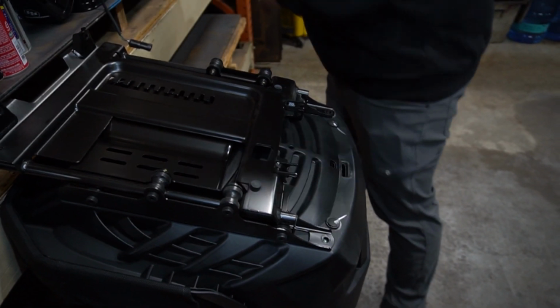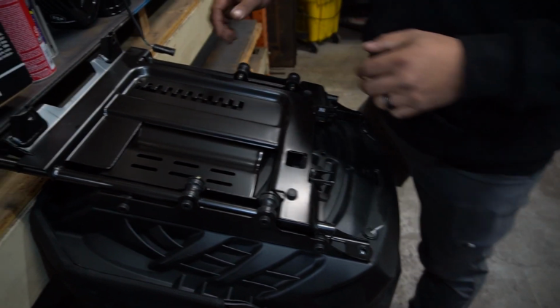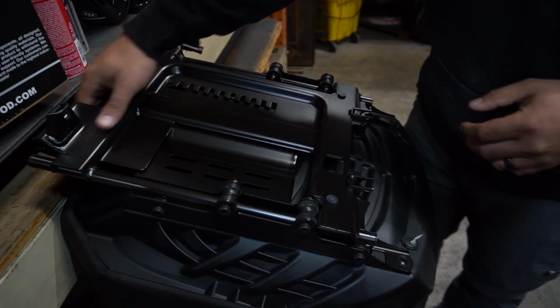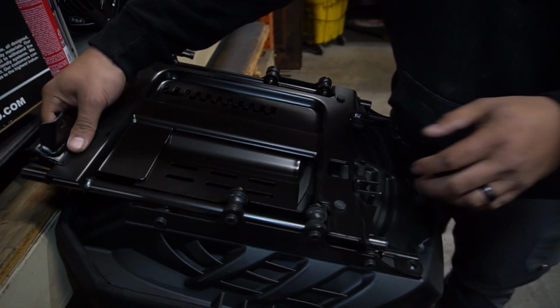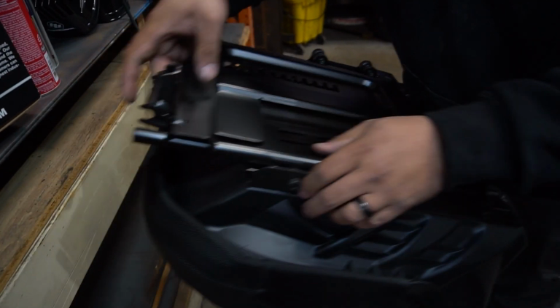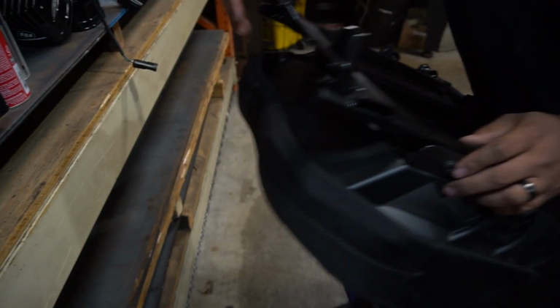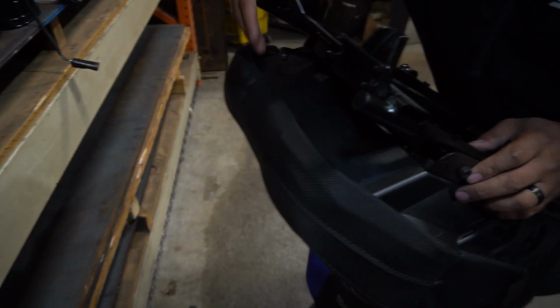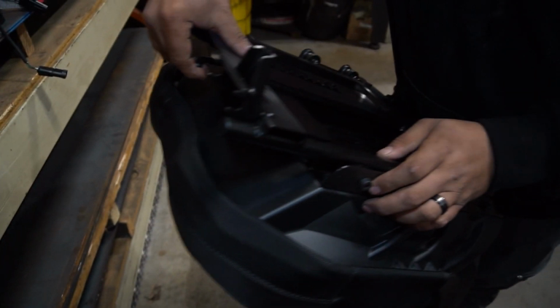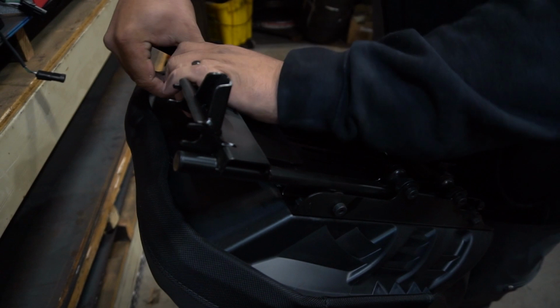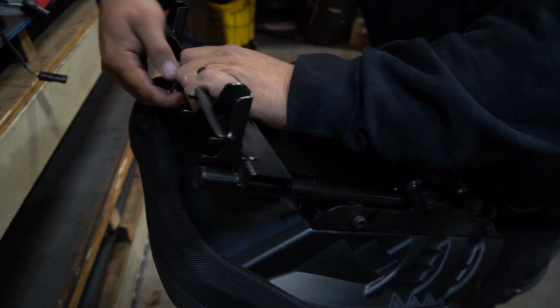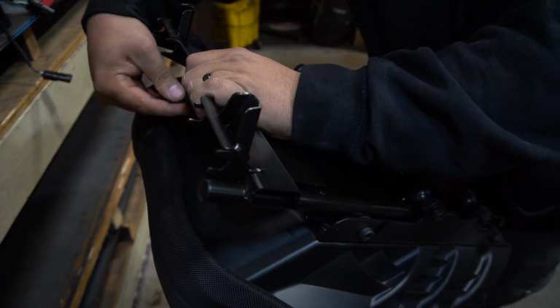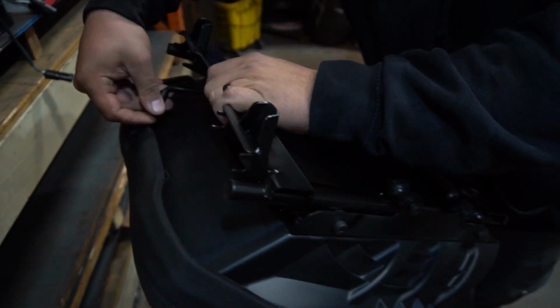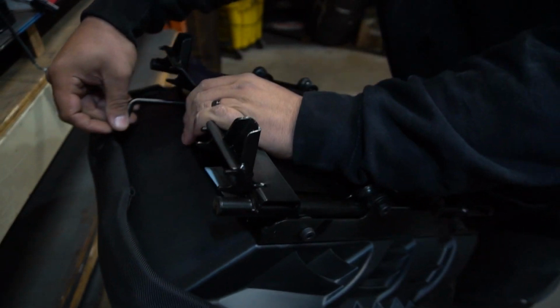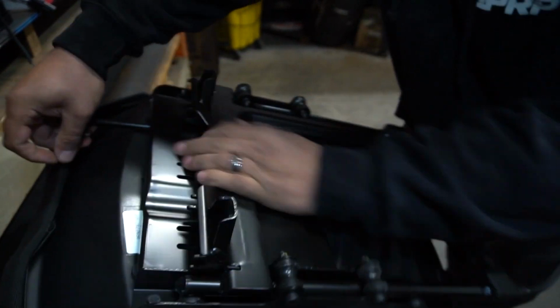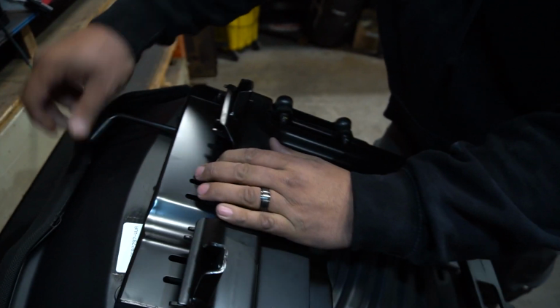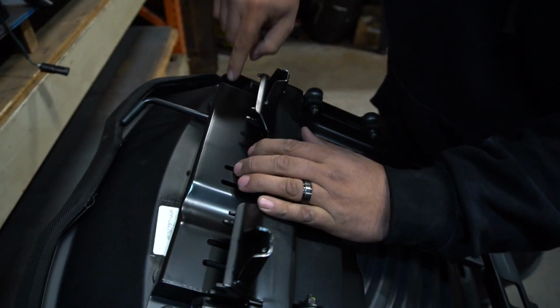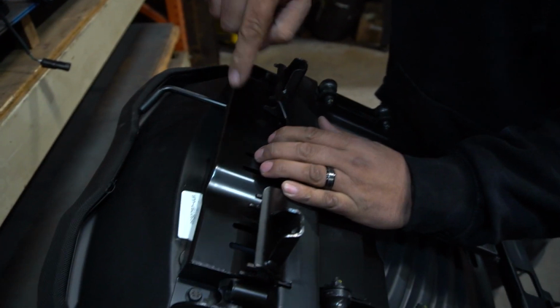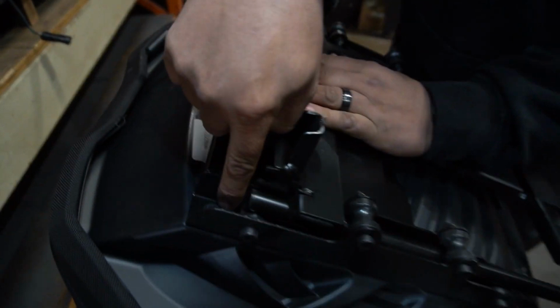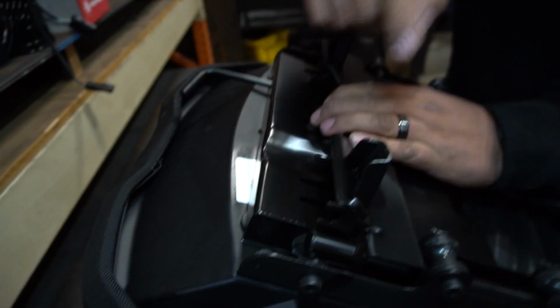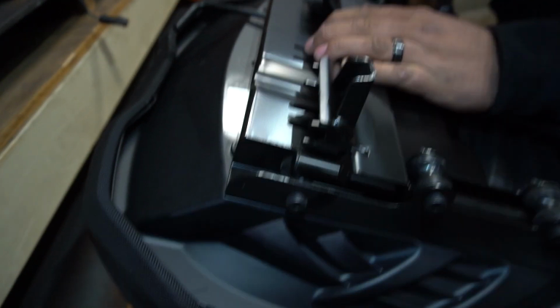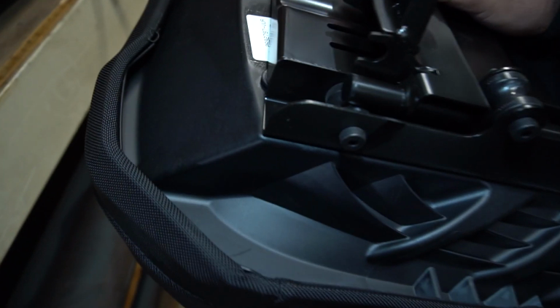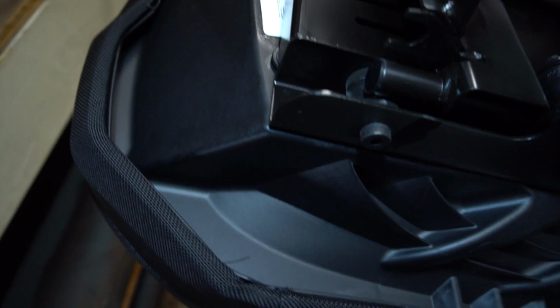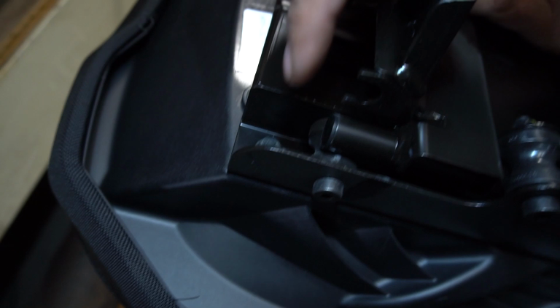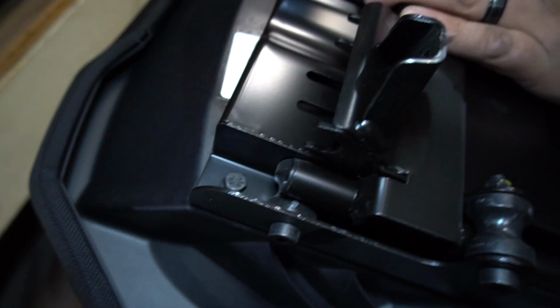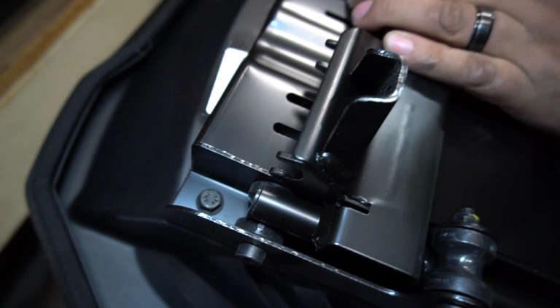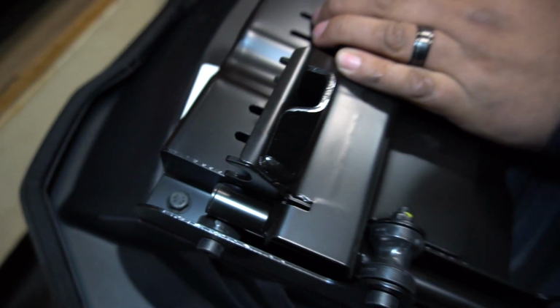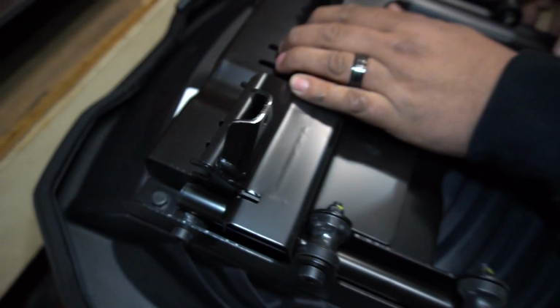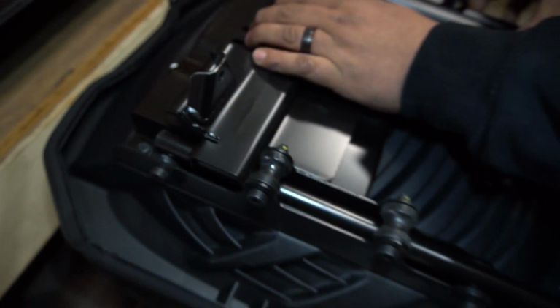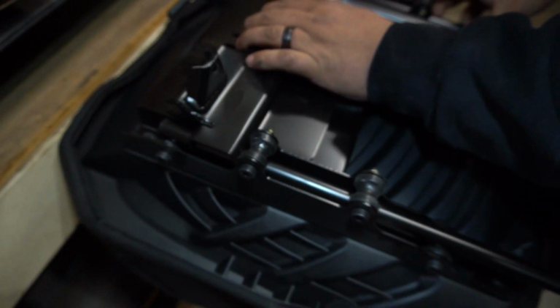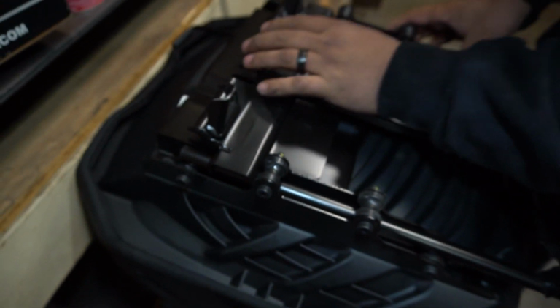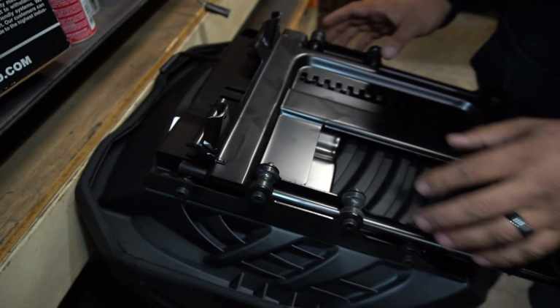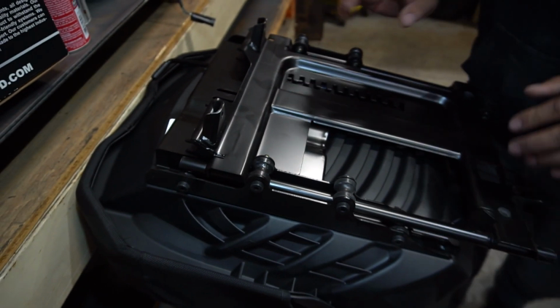Once you get those two out, you're going to take your sliders and bring them all the way back. That way you can access the front two bolts with the same 10mm socket. You're going to be able to remove those and have your entire slider assembly come off.